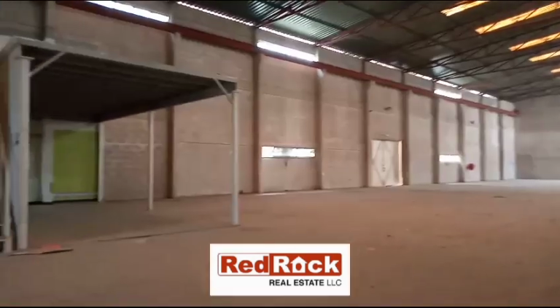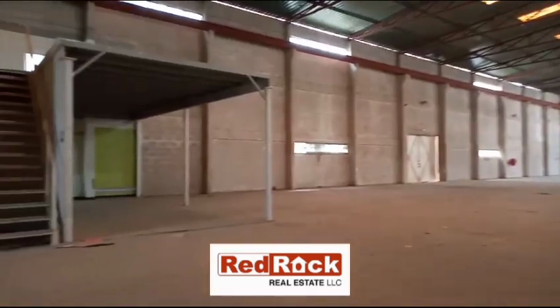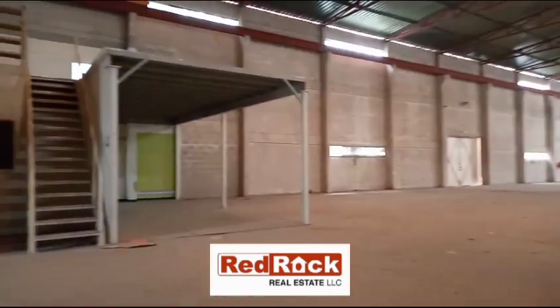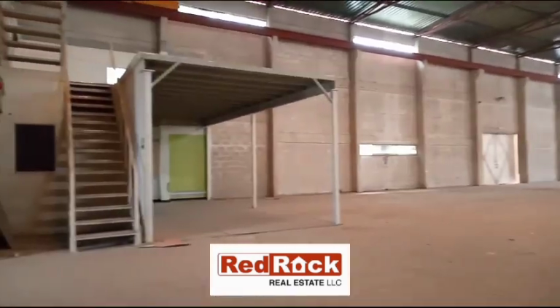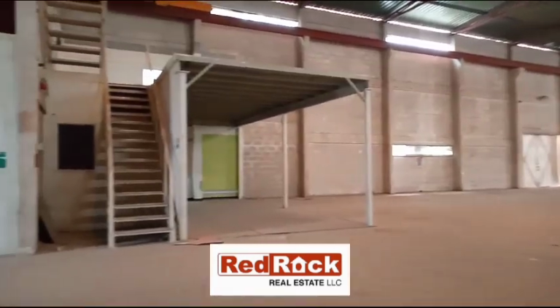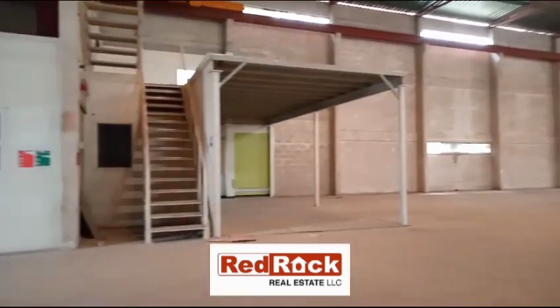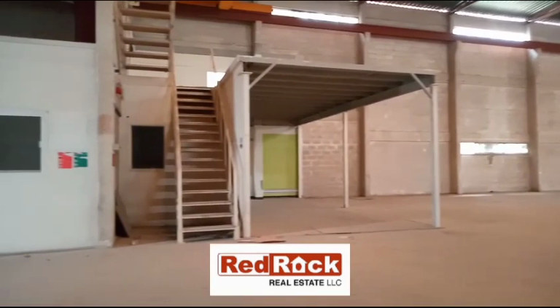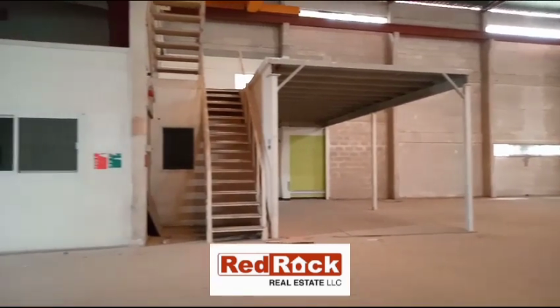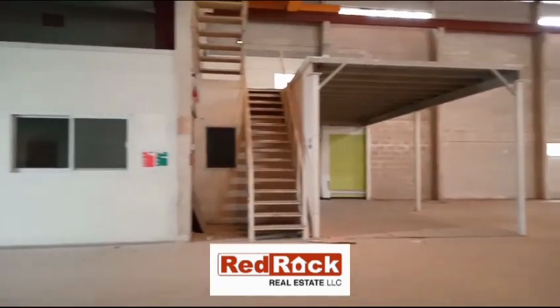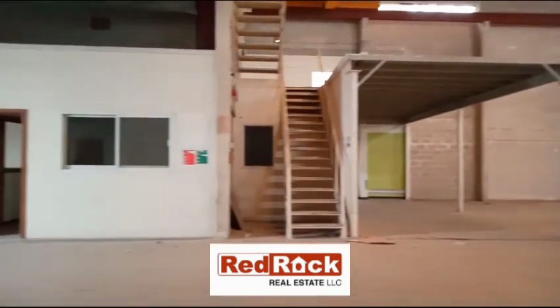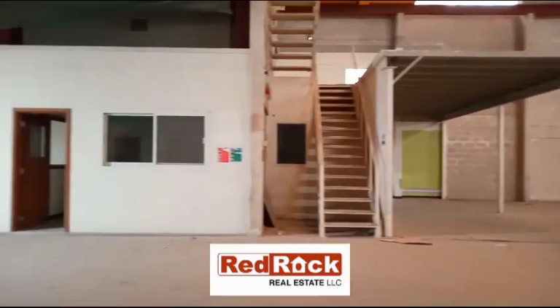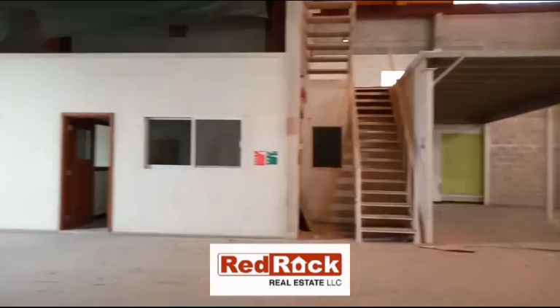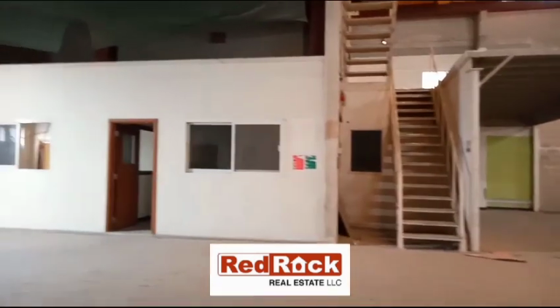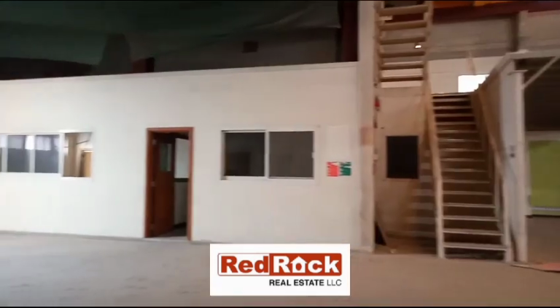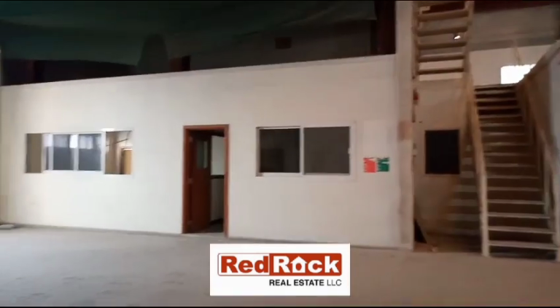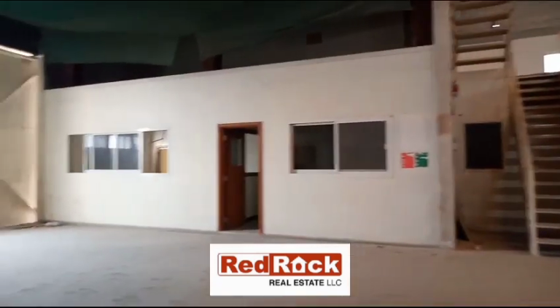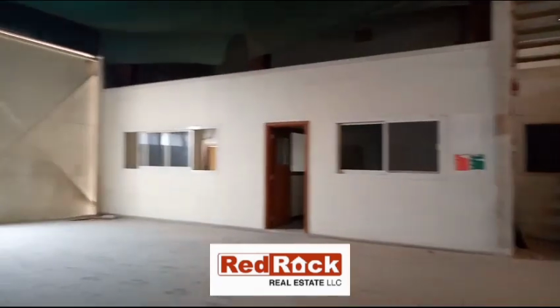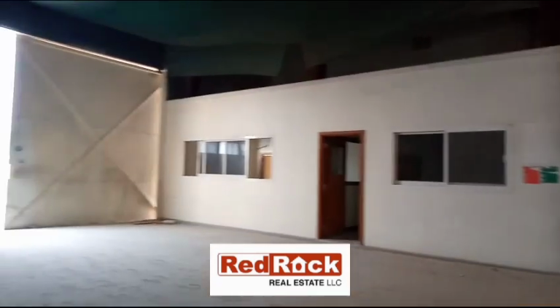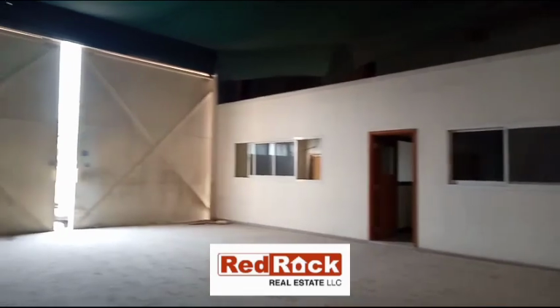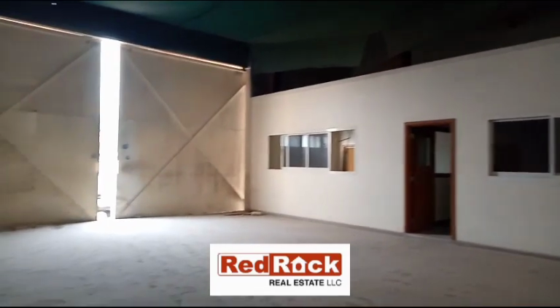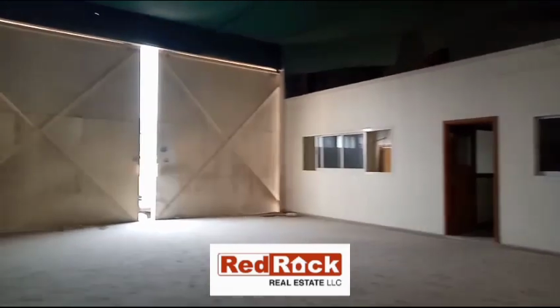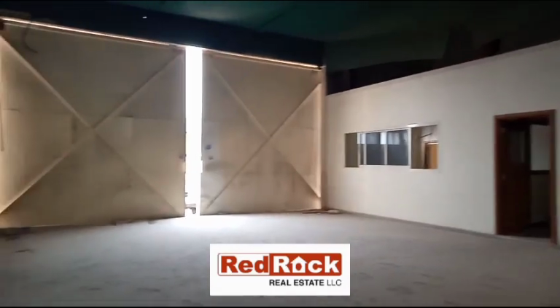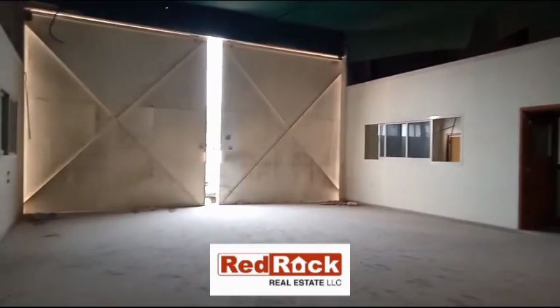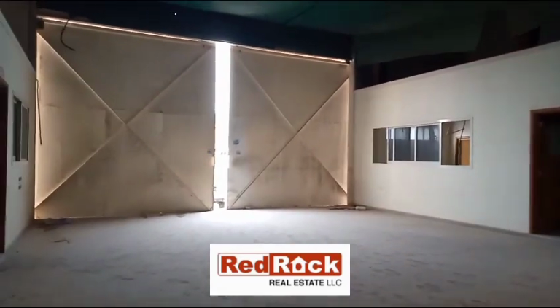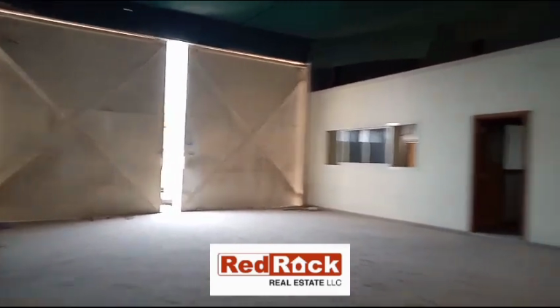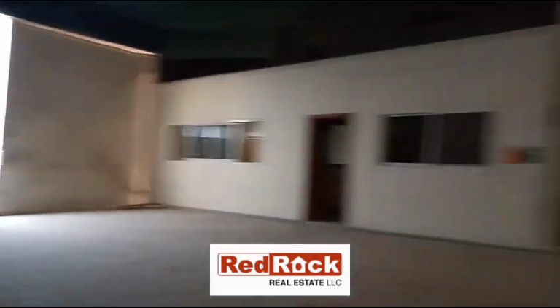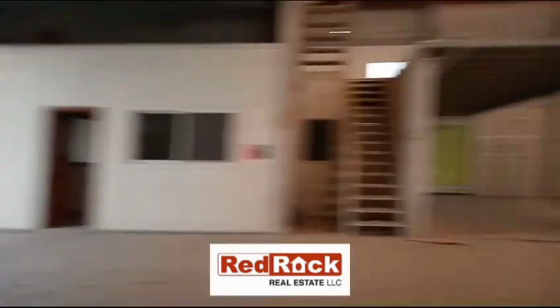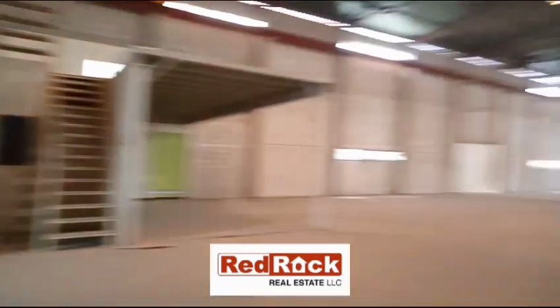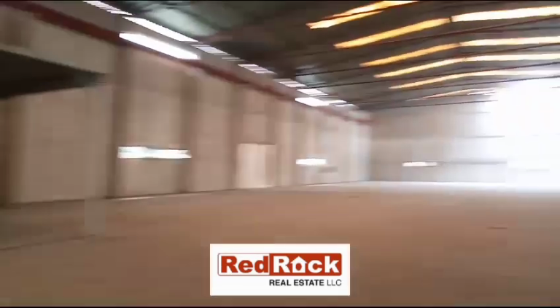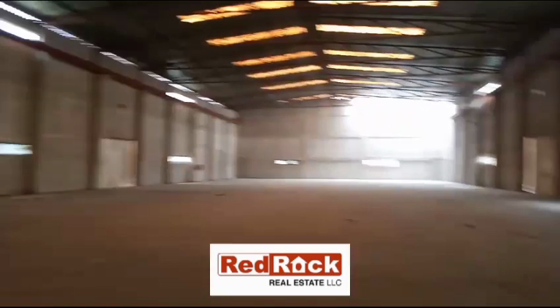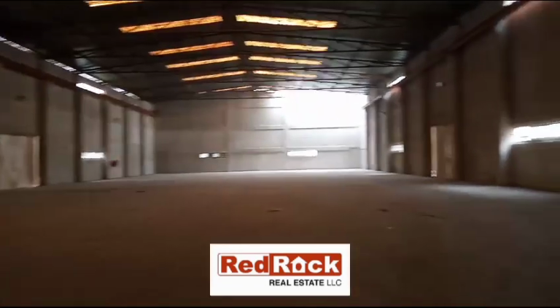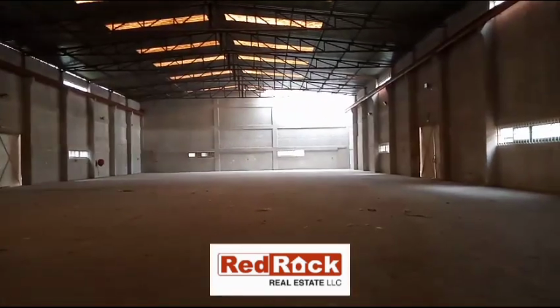you can contact one of our executives at Red Rock Real Estate. Do not forget to follow us on Facebook, Instagram, YouTube, LinkedIn, and Twitter at Red Rock UAE. Thank you.